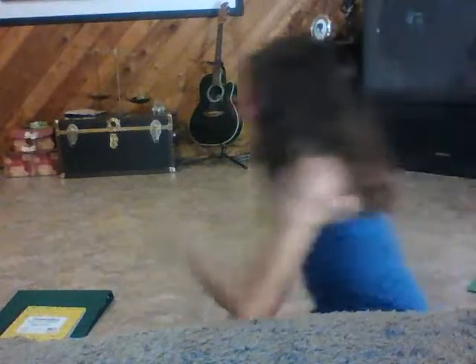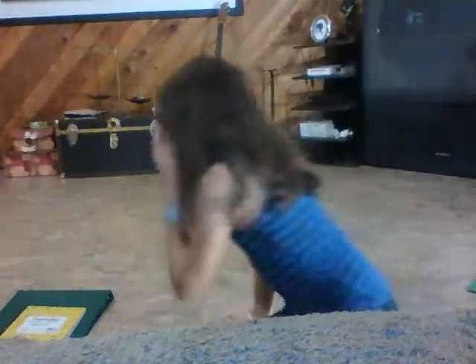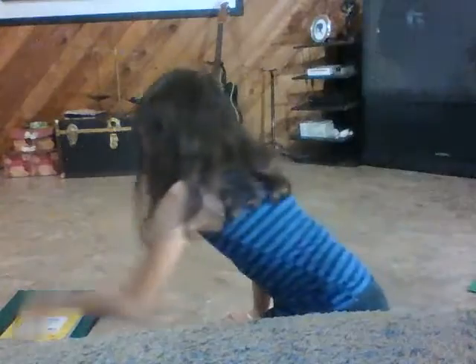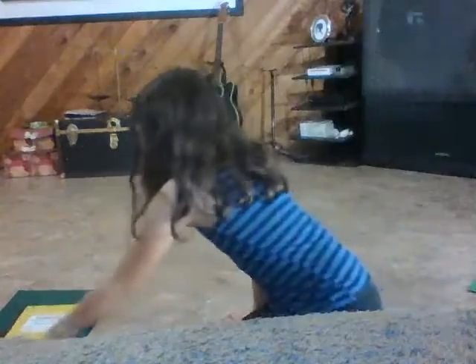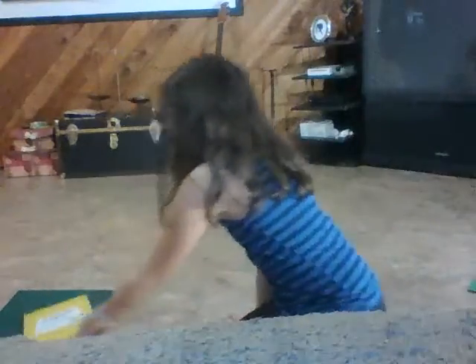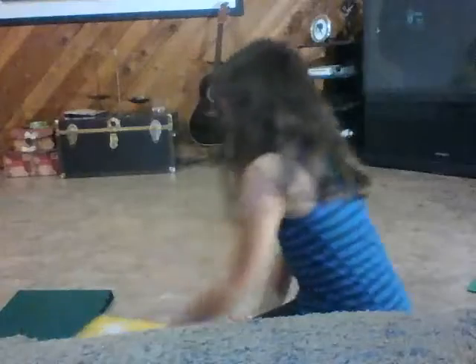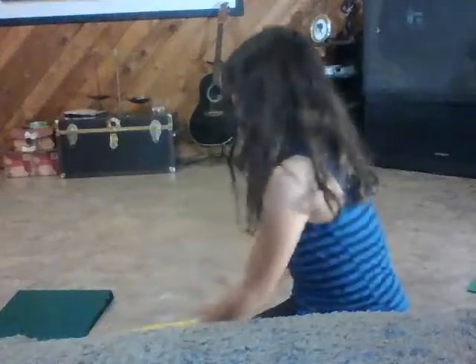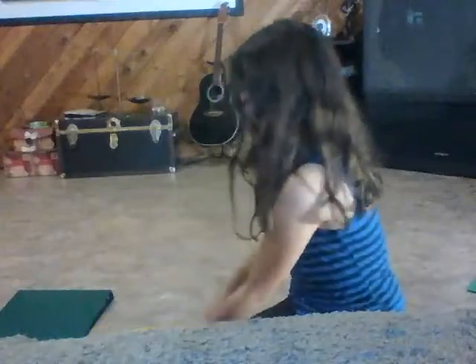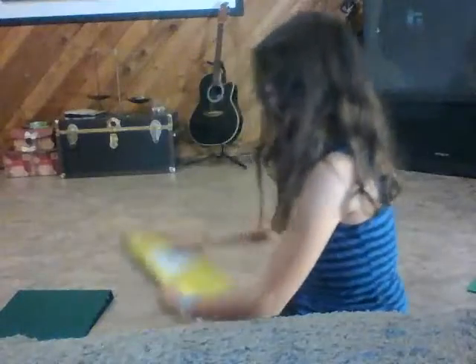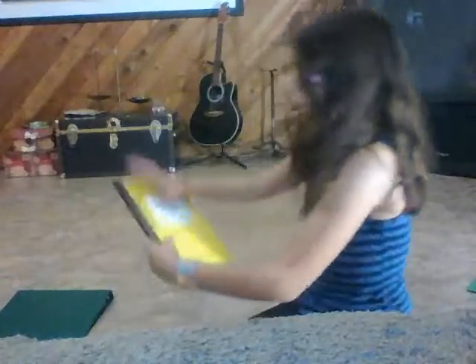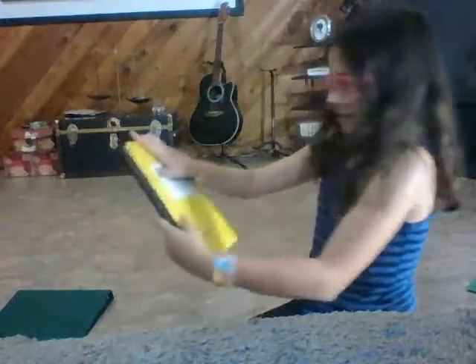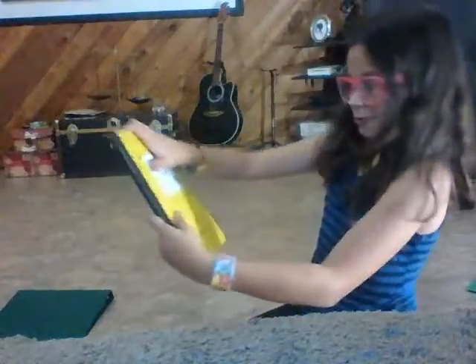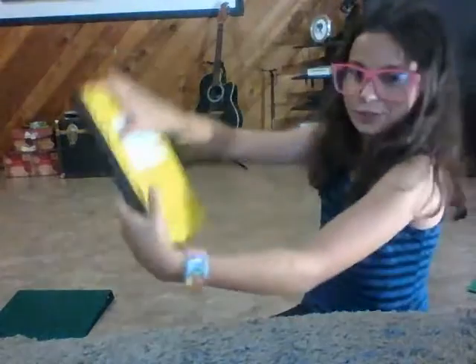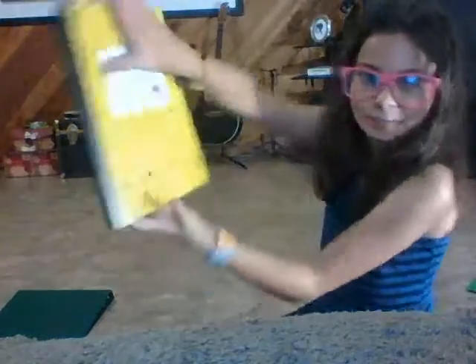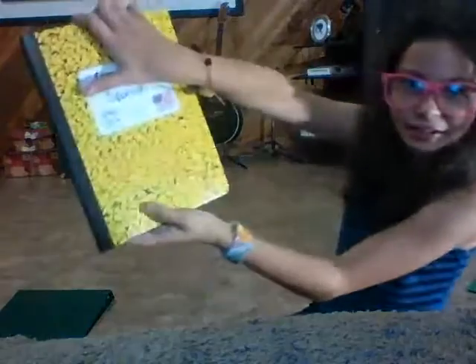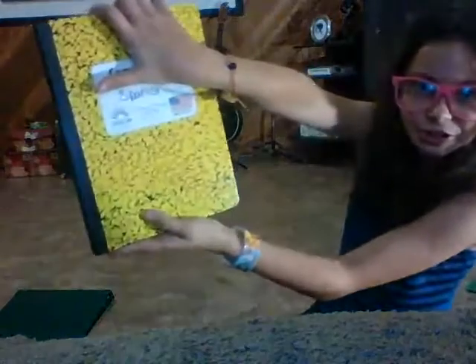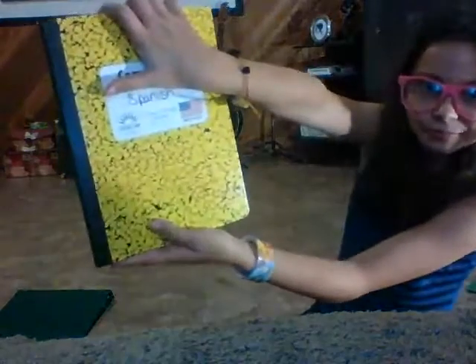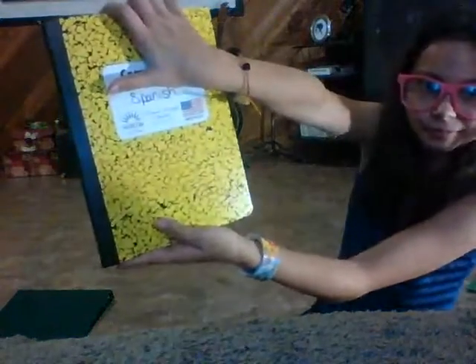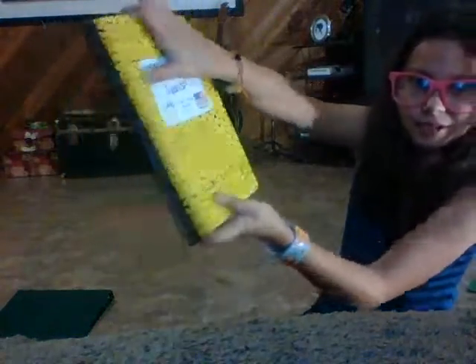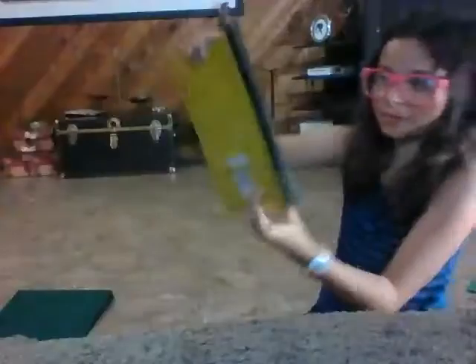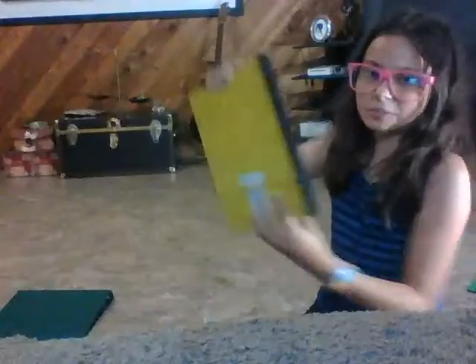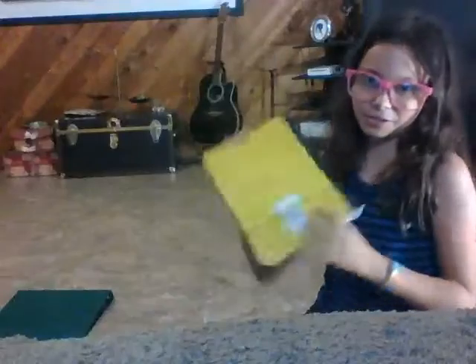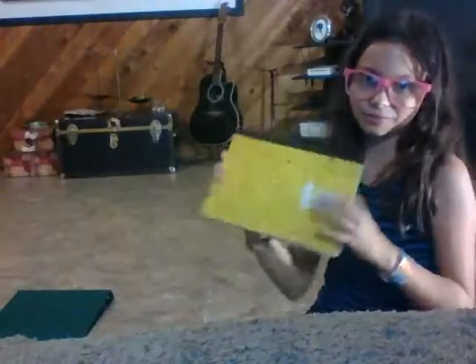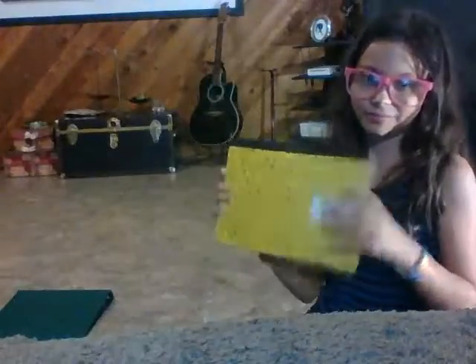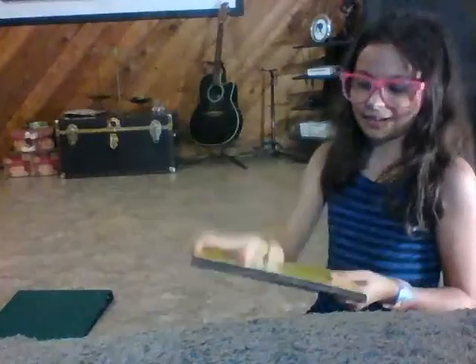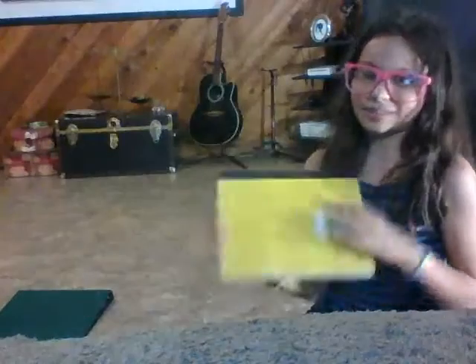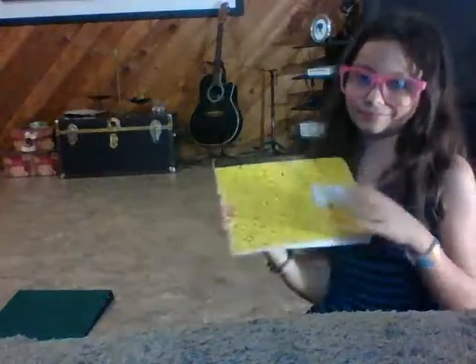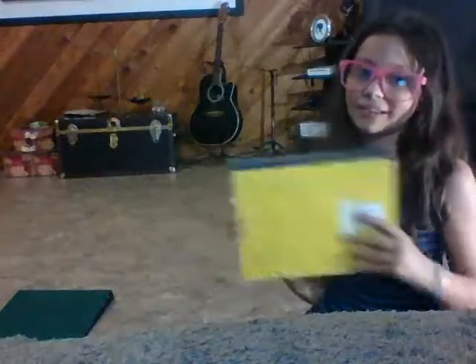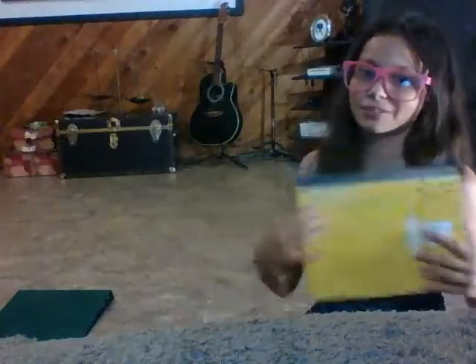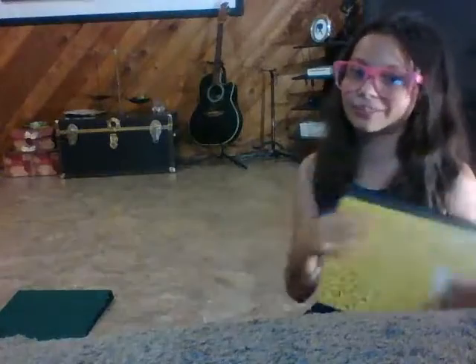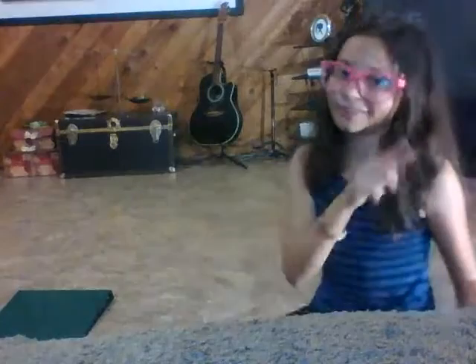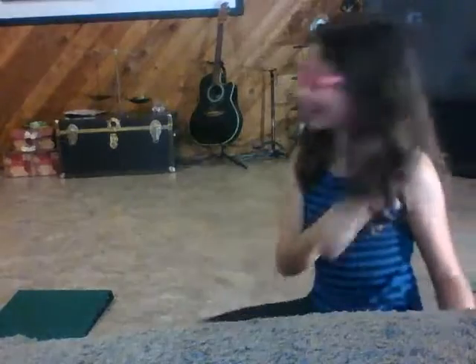And this is a composition book. Then I have one for Spanish, because I'm going to be taking Spanish. I like this color.